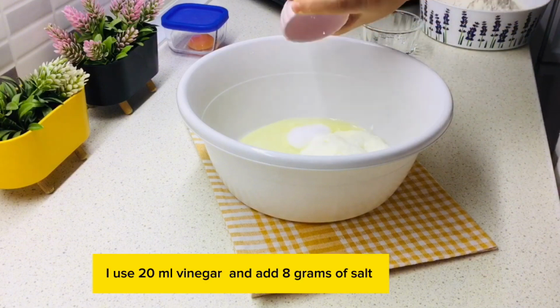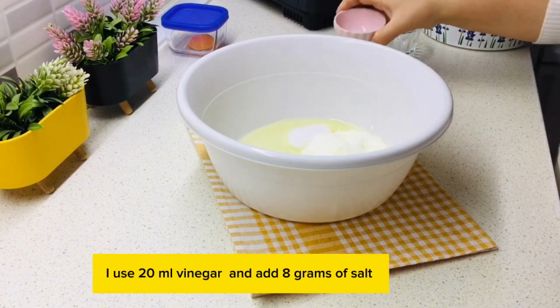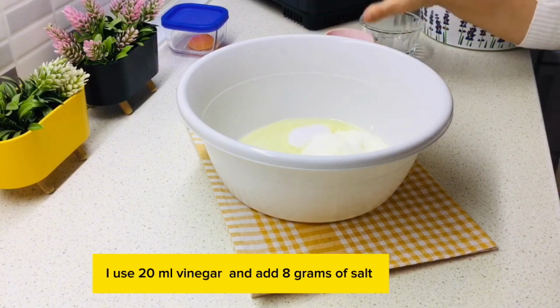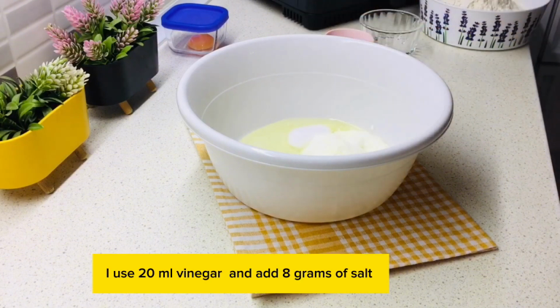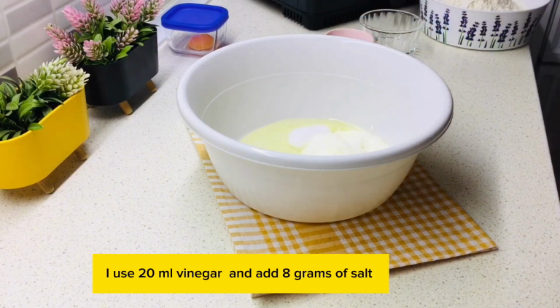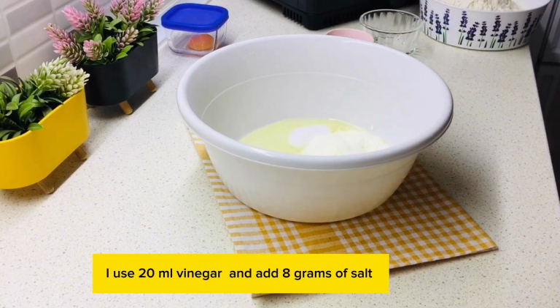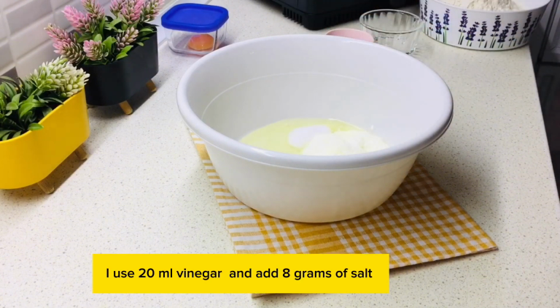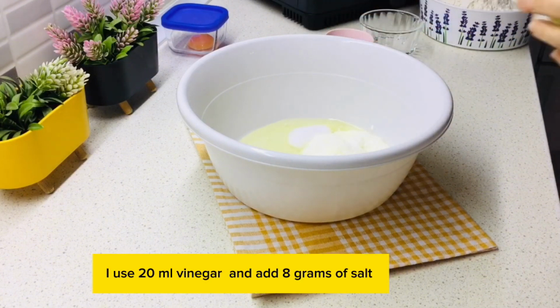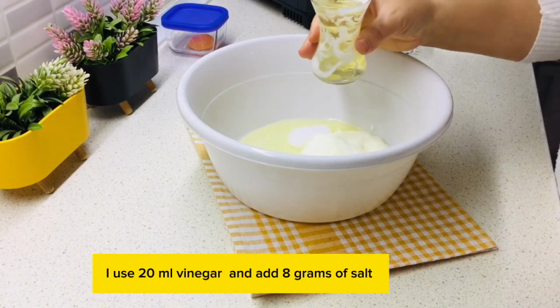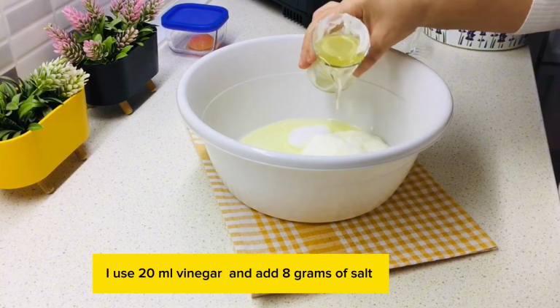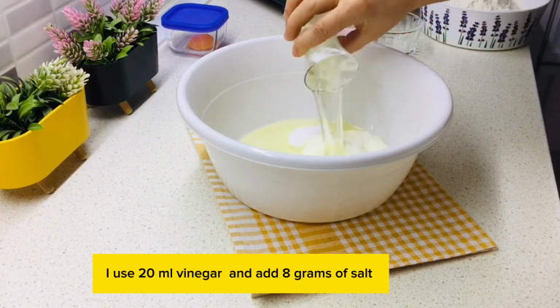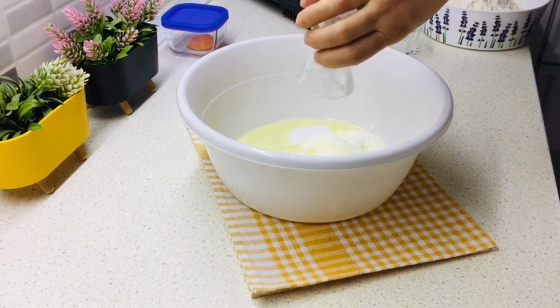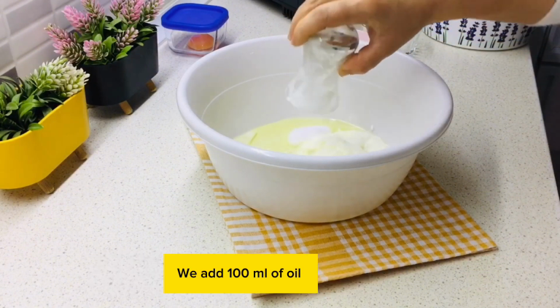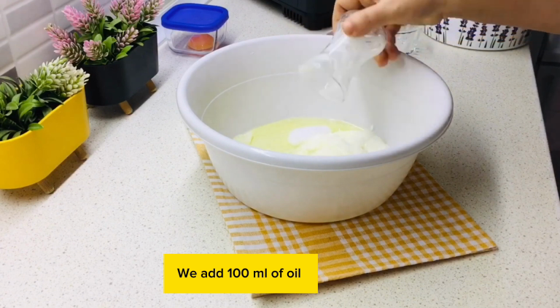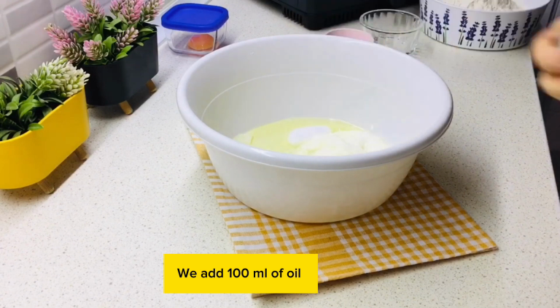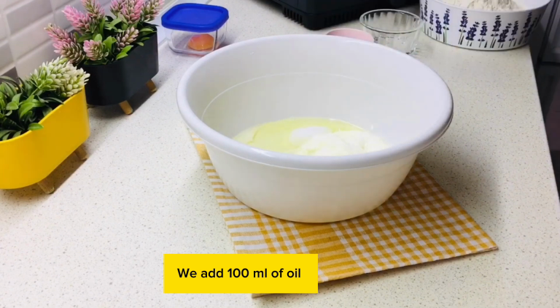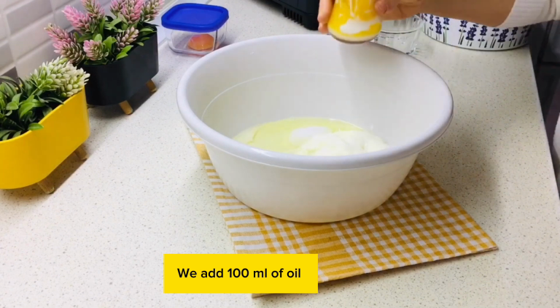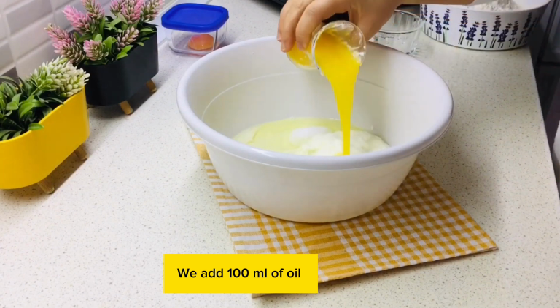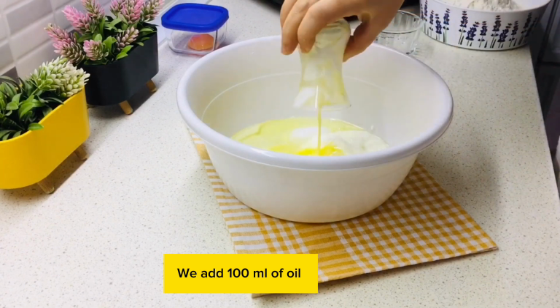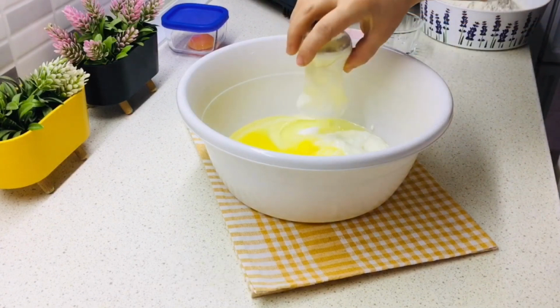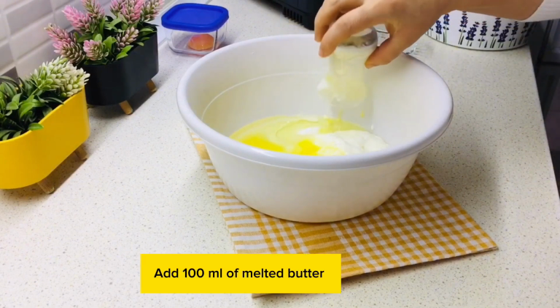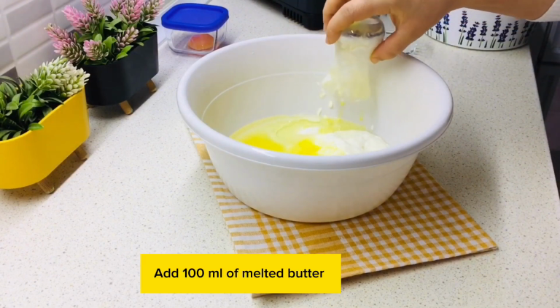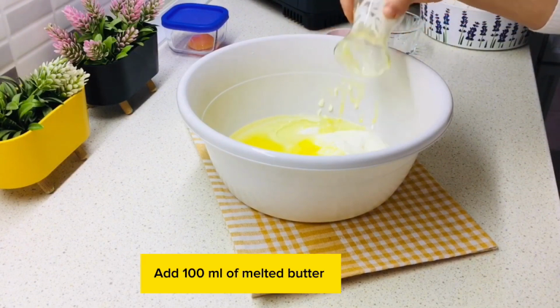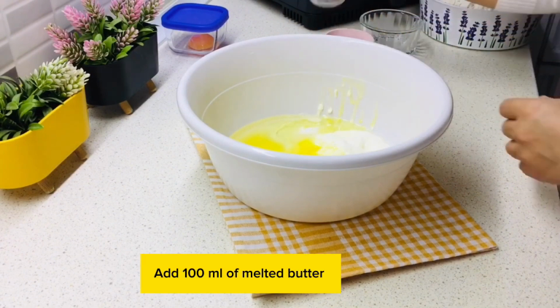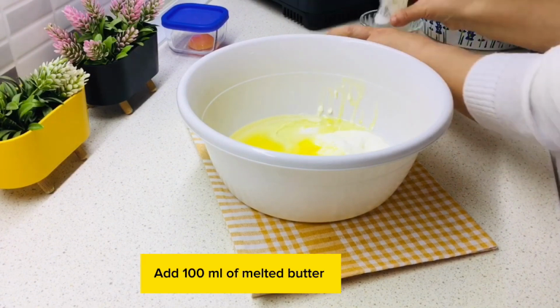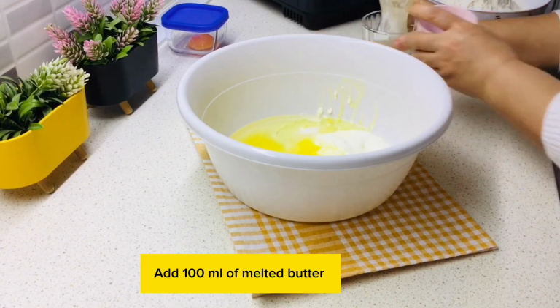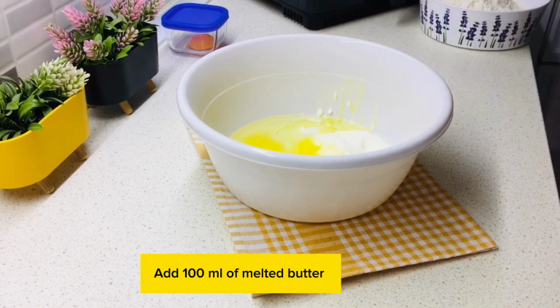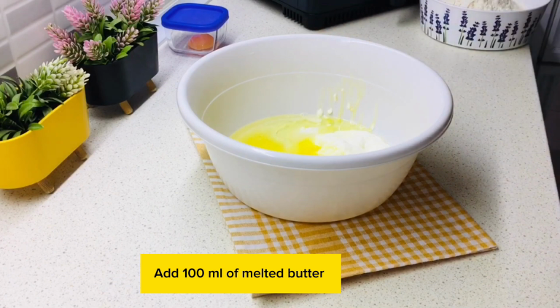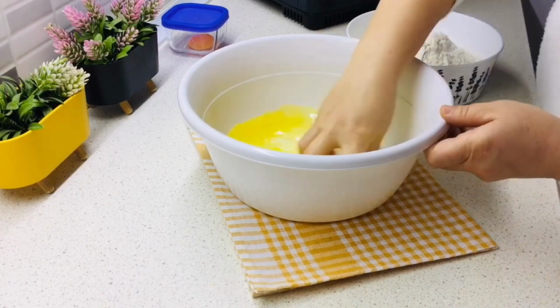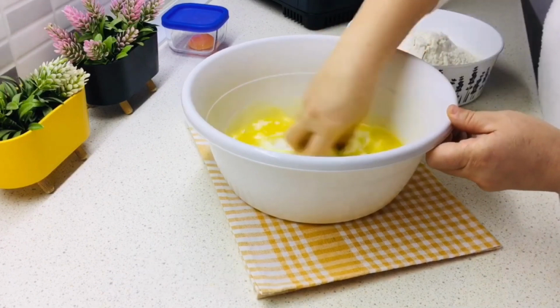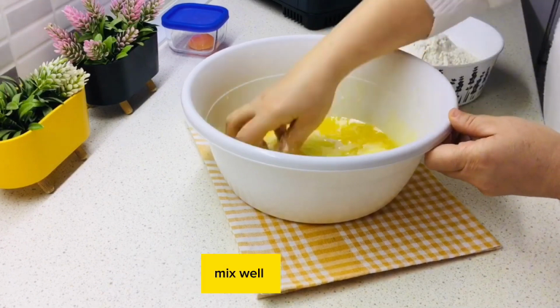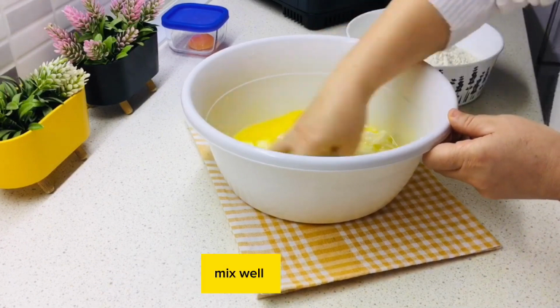I use 20 milliliters of vinegar and add 8 grams of salt. We add 100 milliliters of oil and 100 milliliters of melted butter. Mix well.